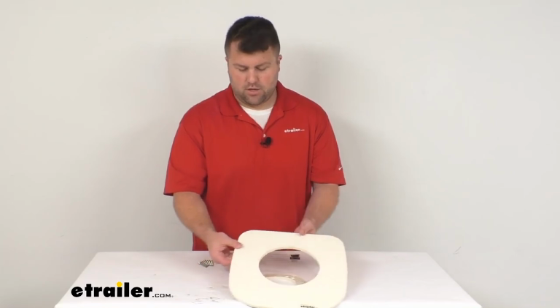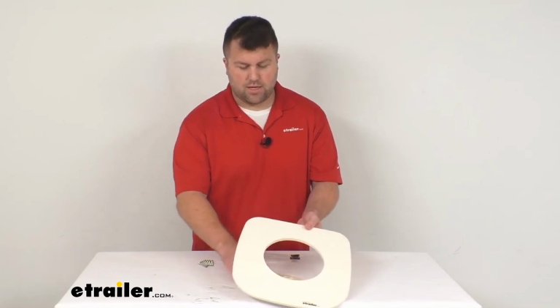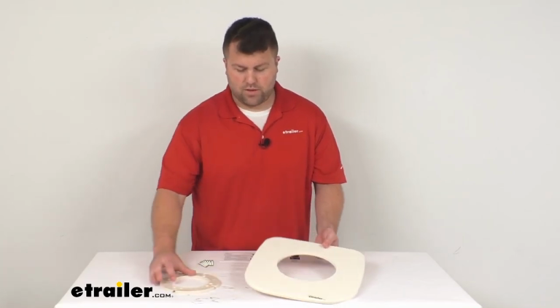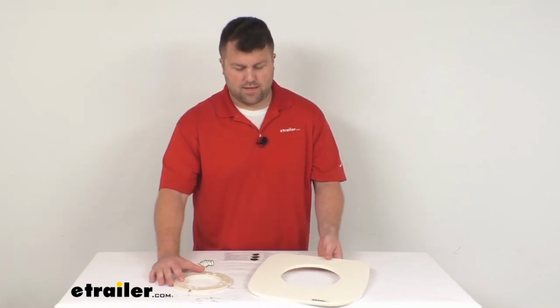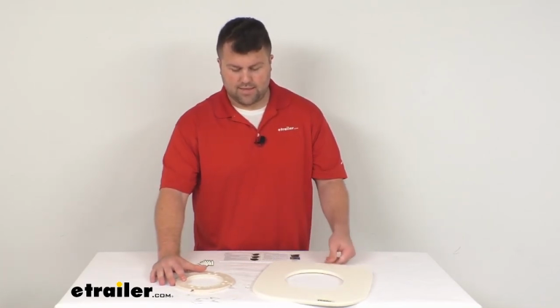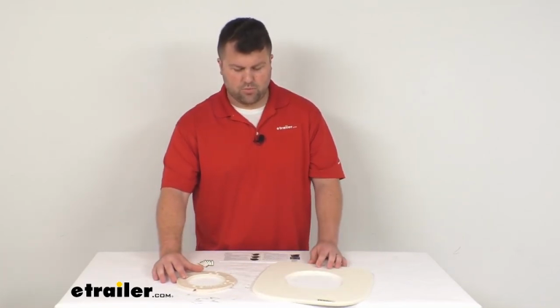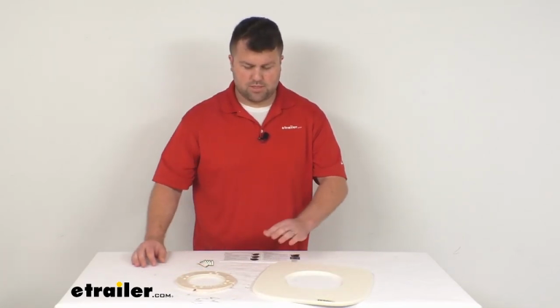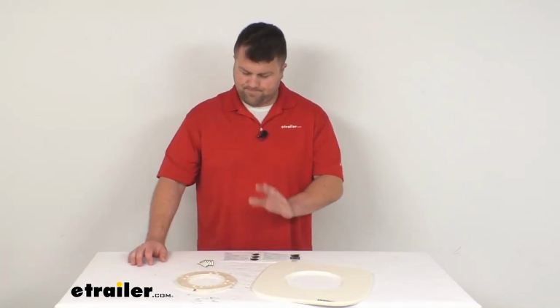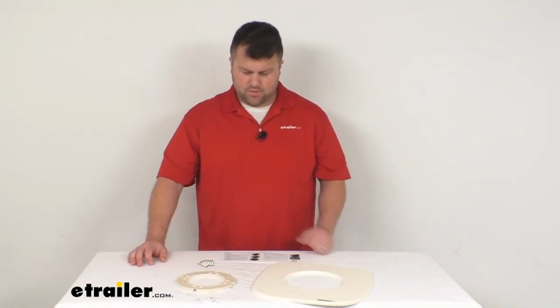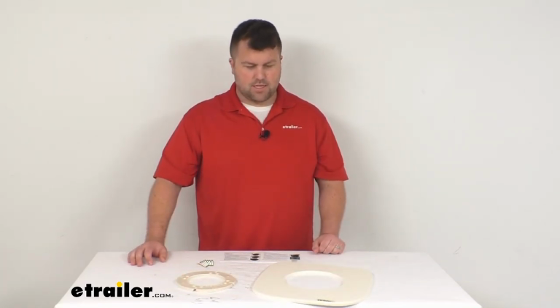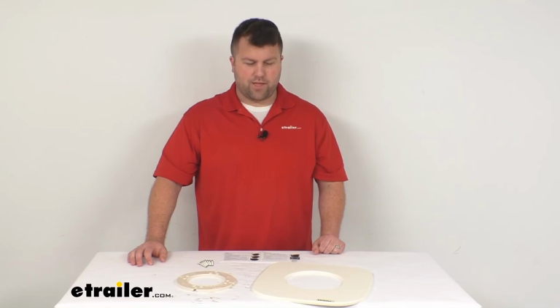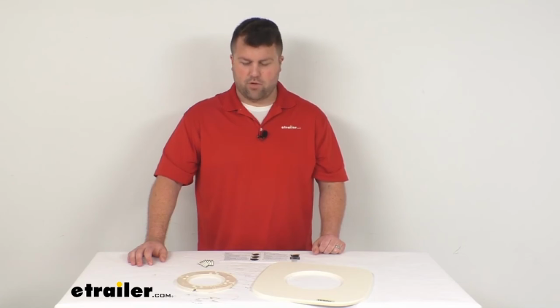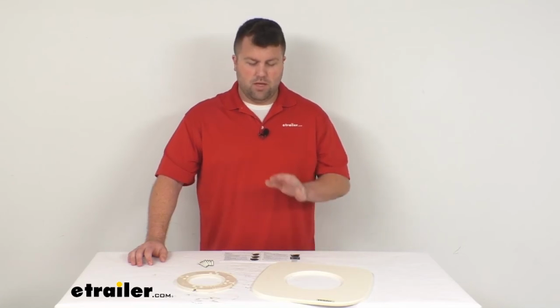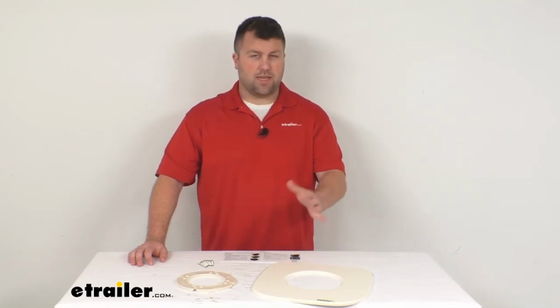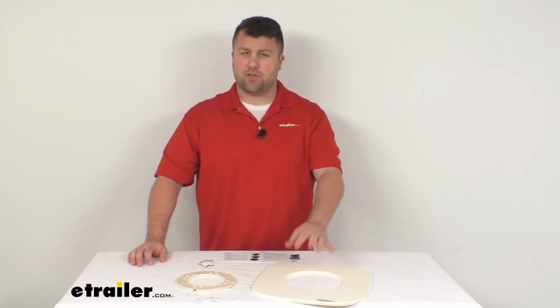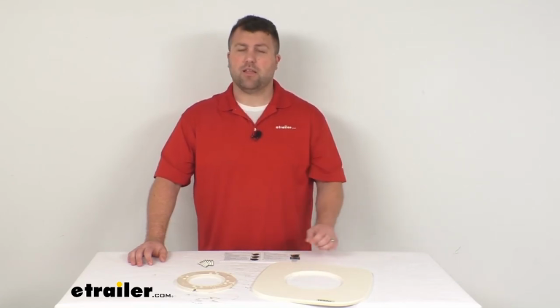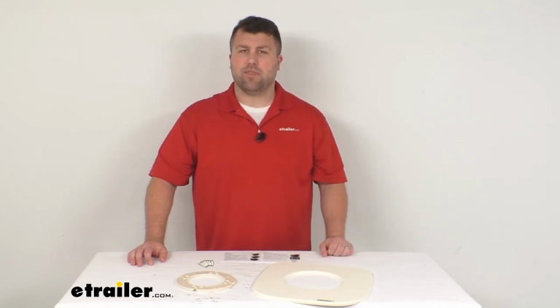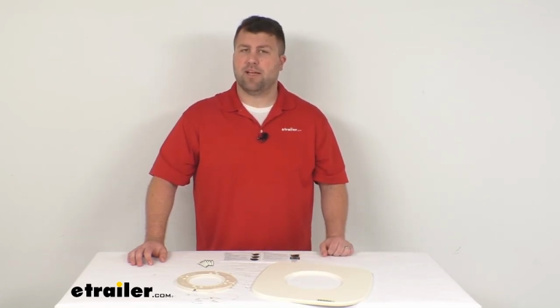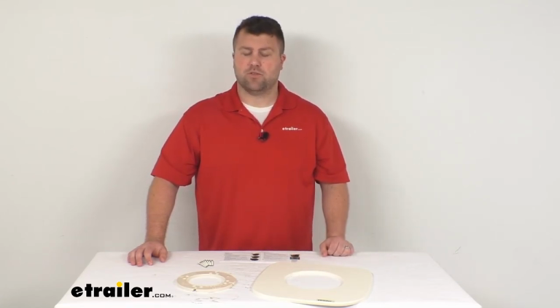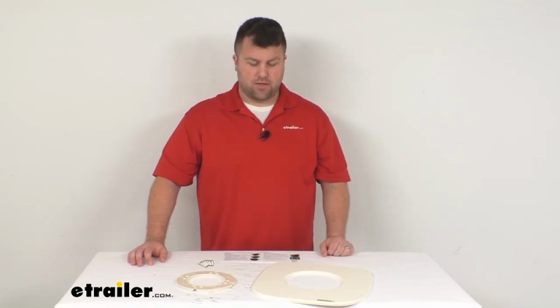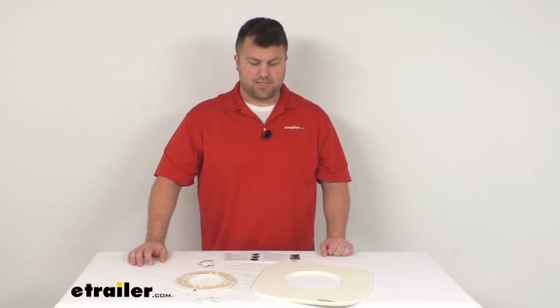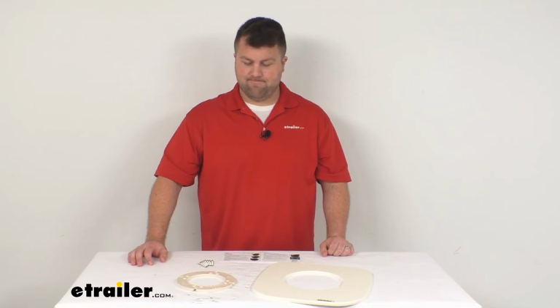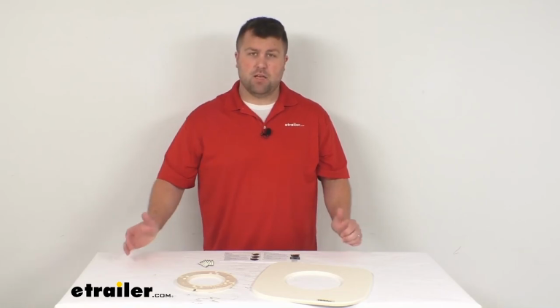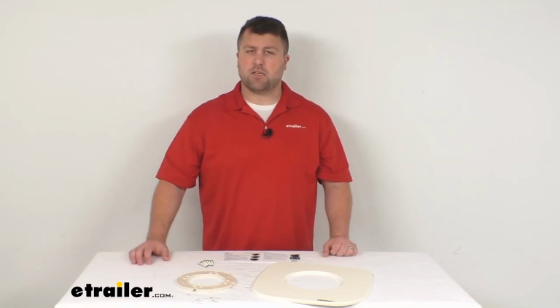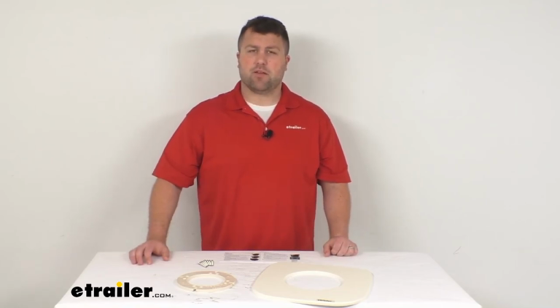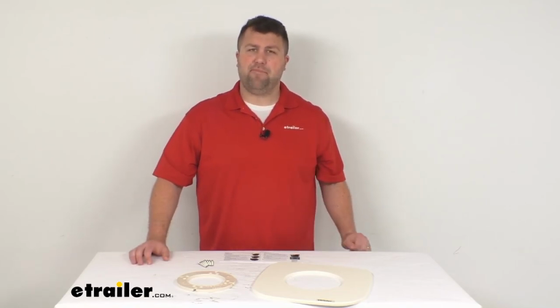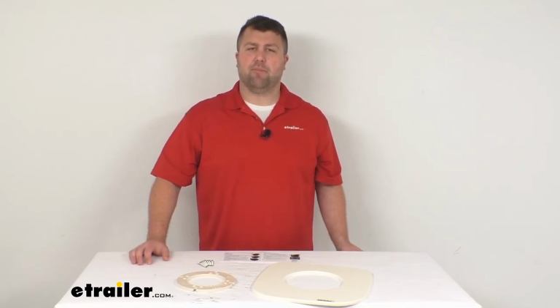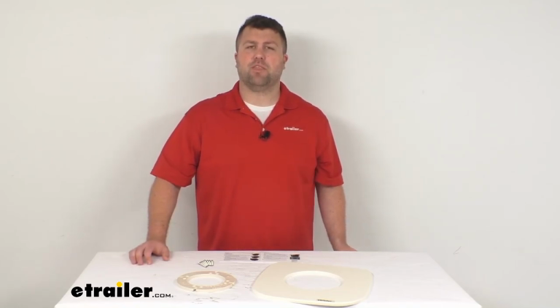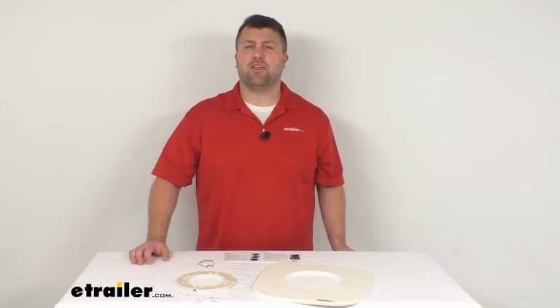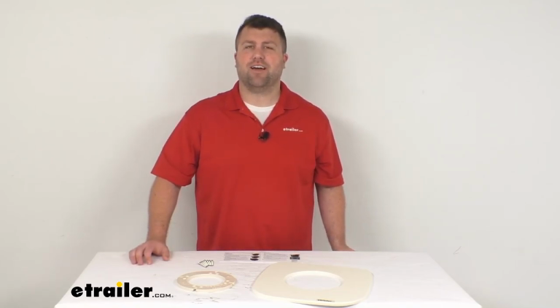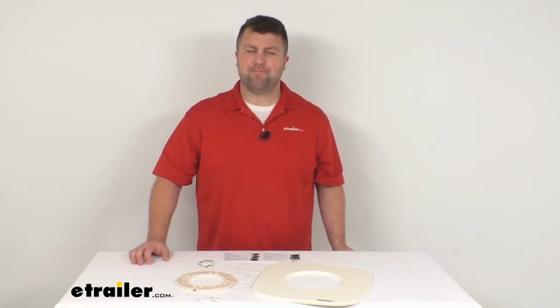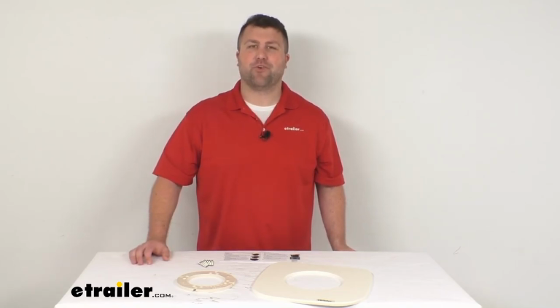So if you currently have a four-bolt flange and you want a toilet with a two-bolt system, this is going to be a great kit for you. Just make sure you're getting the one that matches your toilet color the best. That's going to complete our look for today — again I'm Michael with eTrailer.com, thanks for watching.